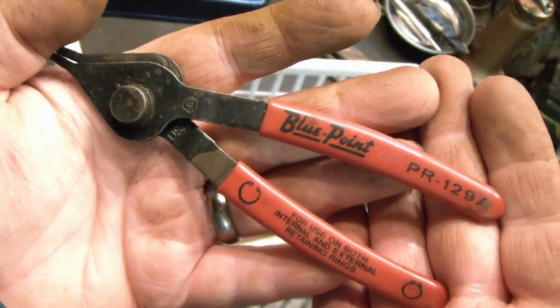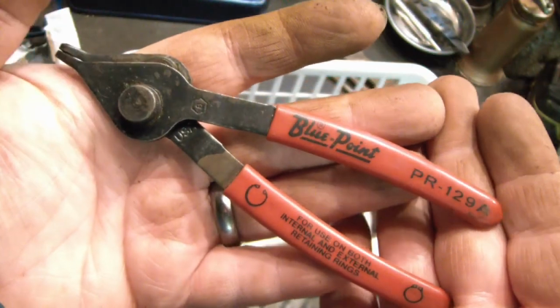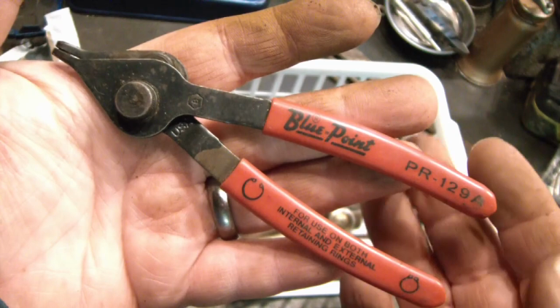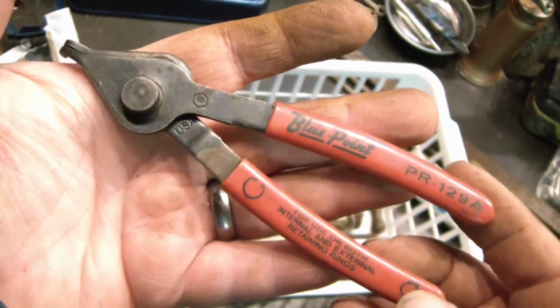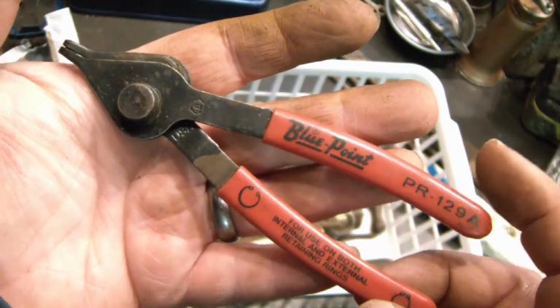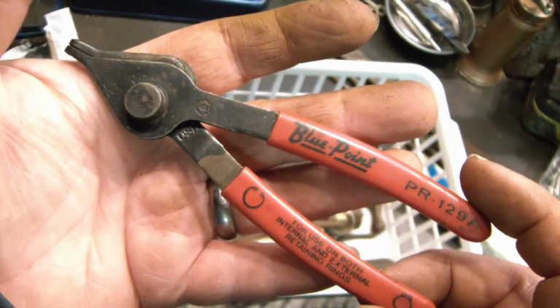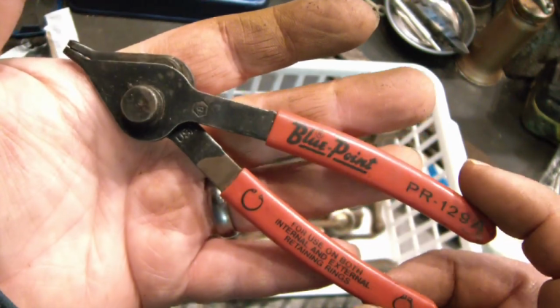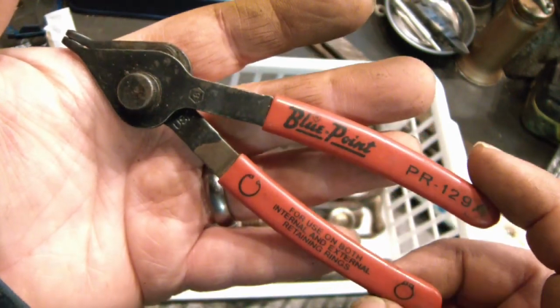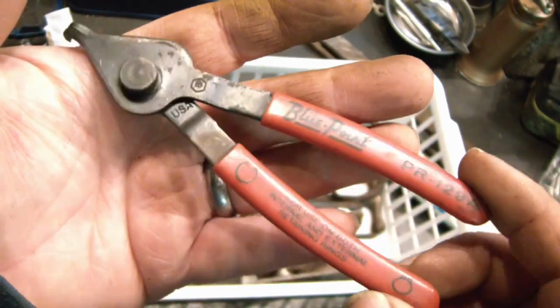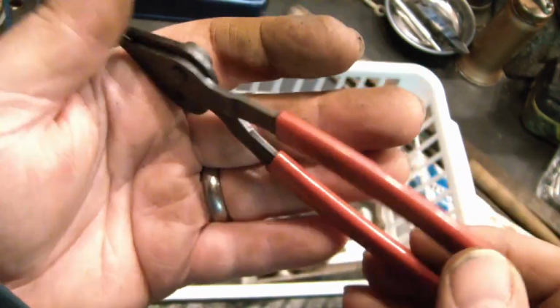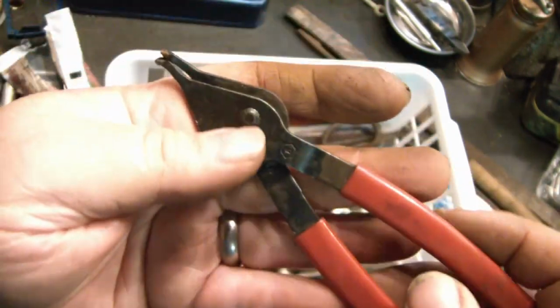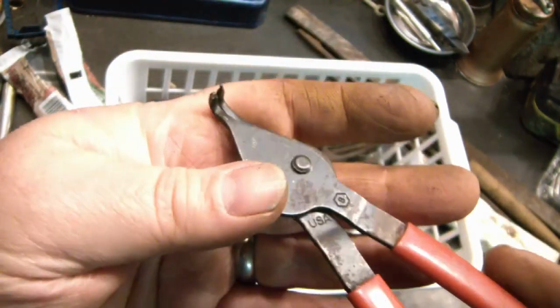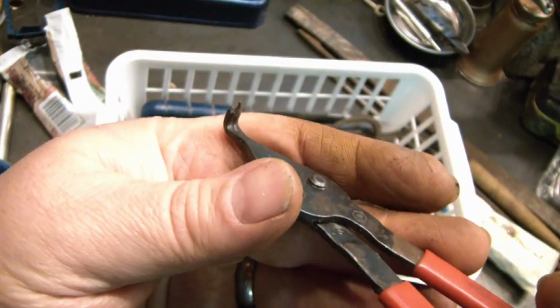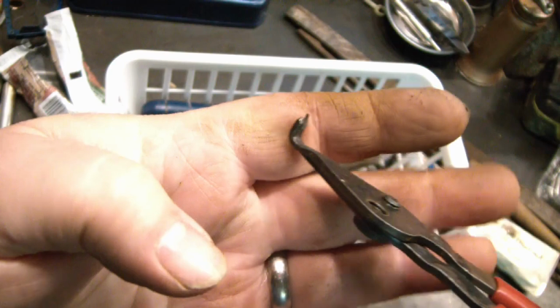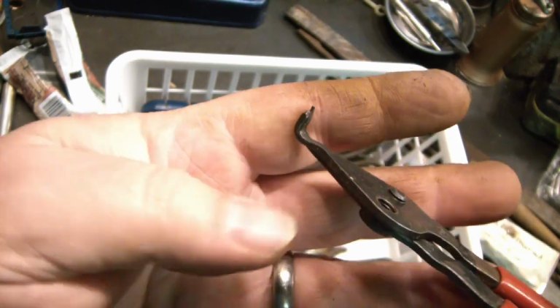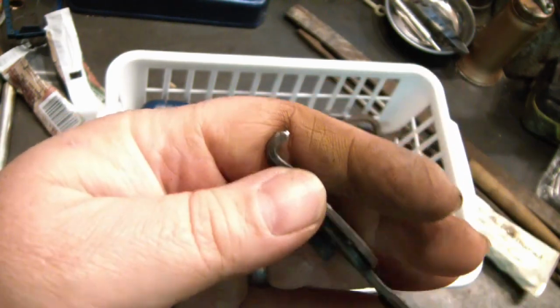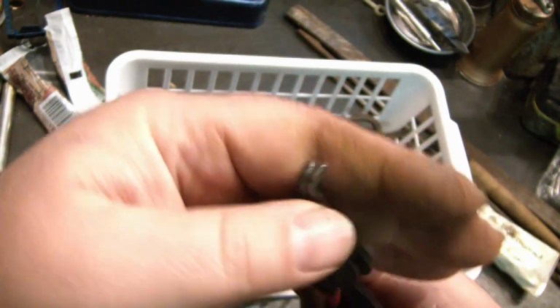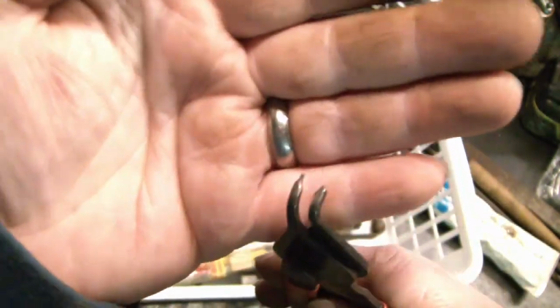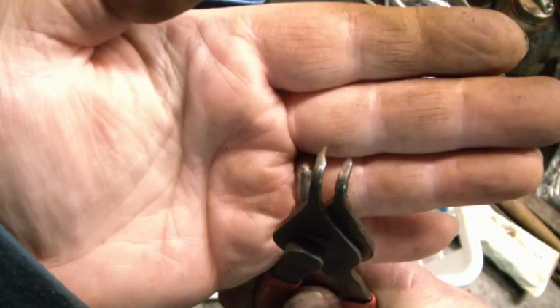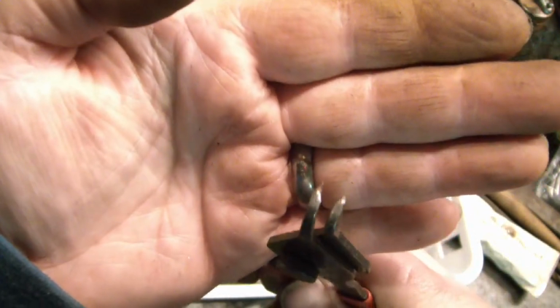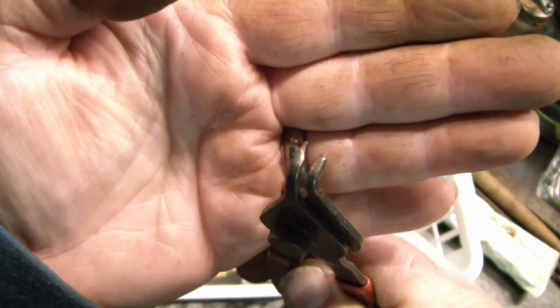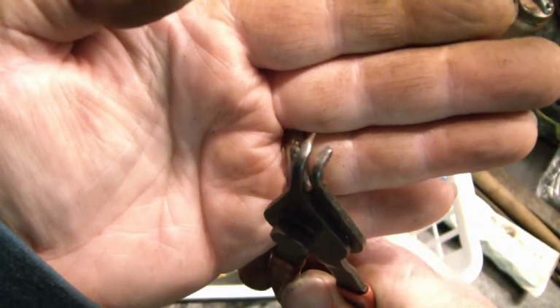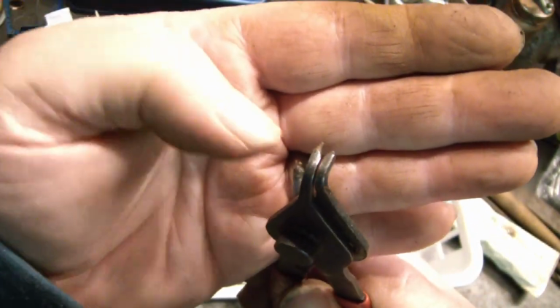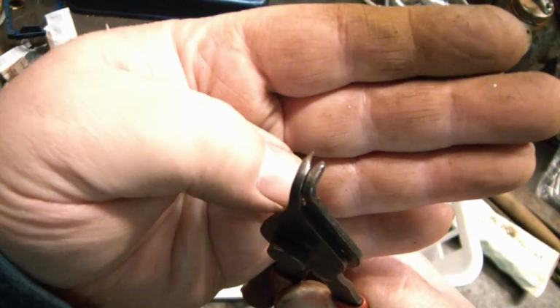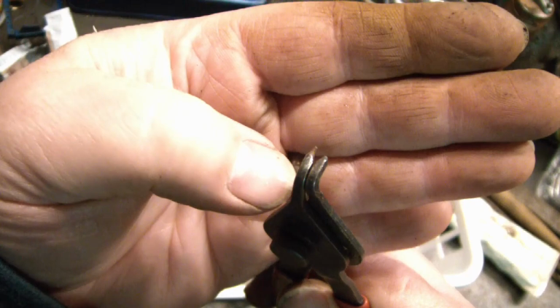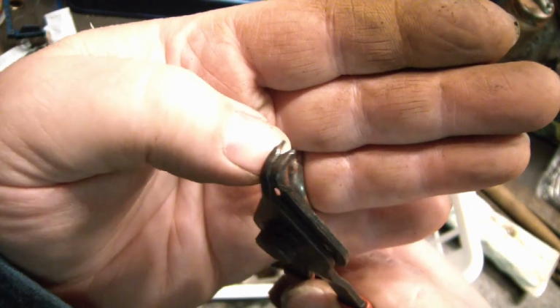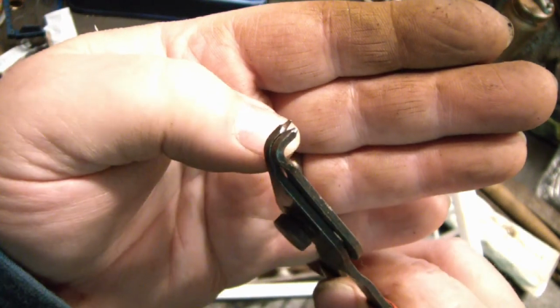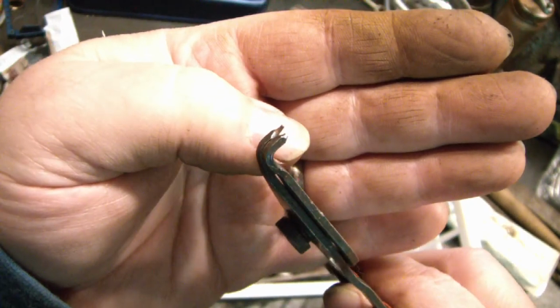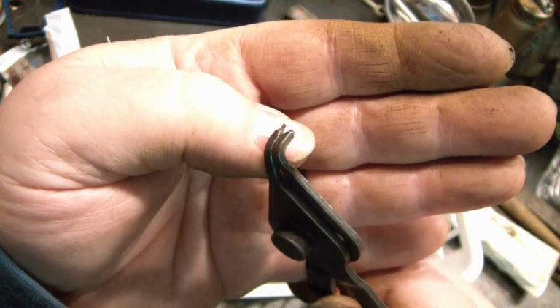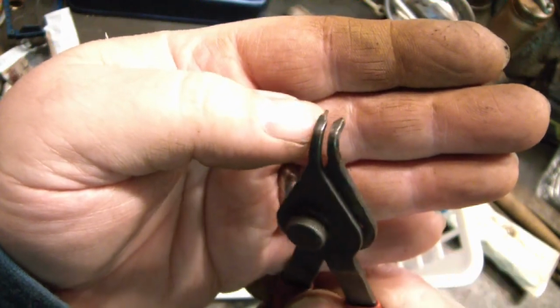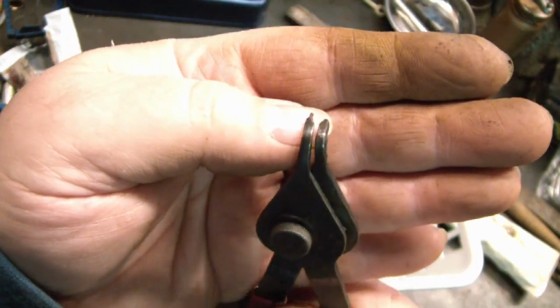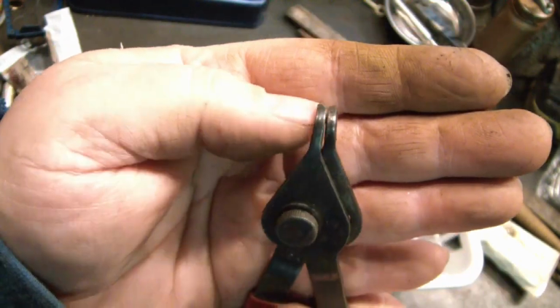I thought these were a great find — reversible Blue Point snap ring pliers. But I grabbed them without looking too closely at the tip. Unfortunately, maybe I can reprofile them; they won't have as much reach, but maybe I could still use them.